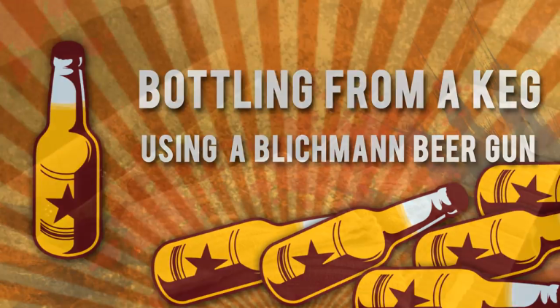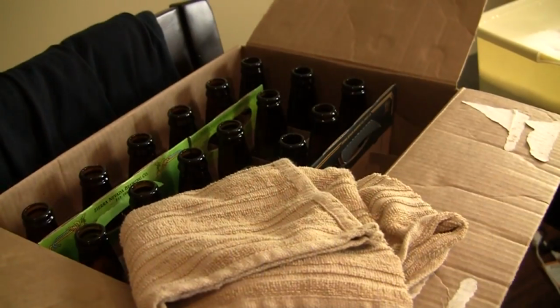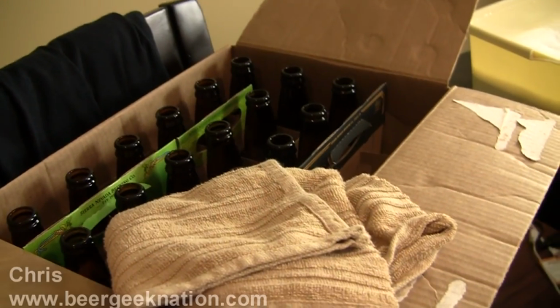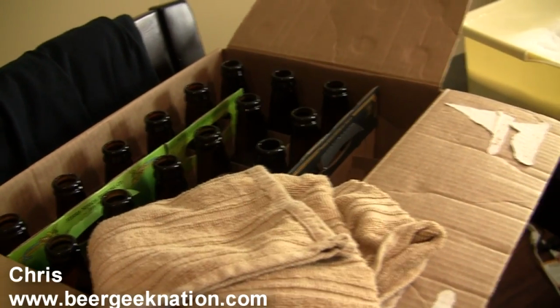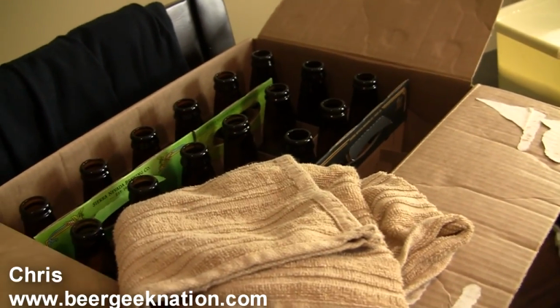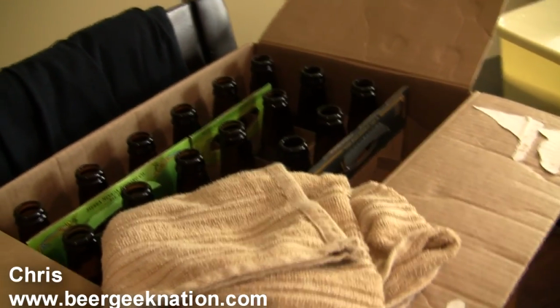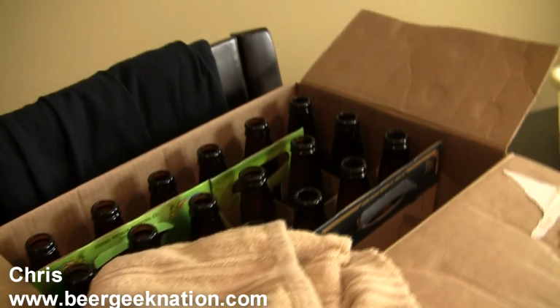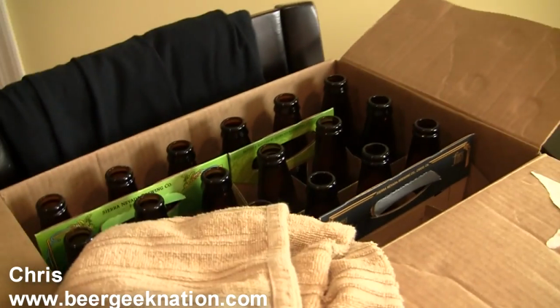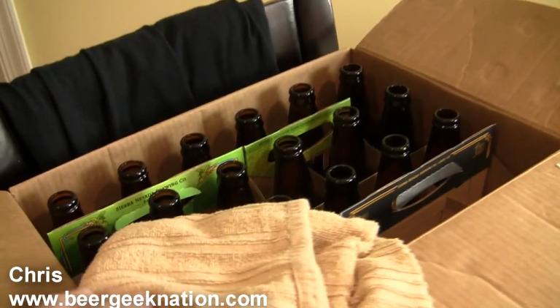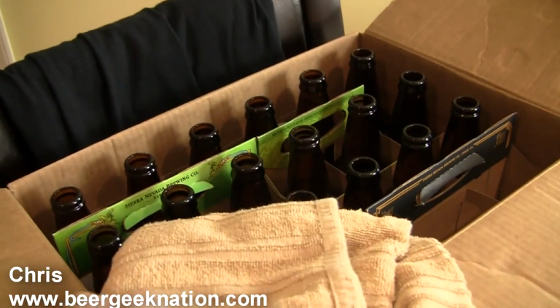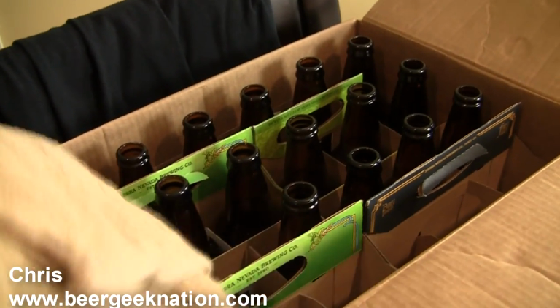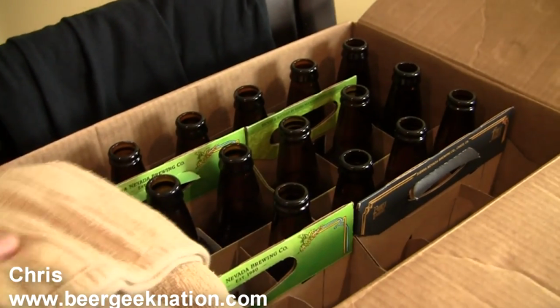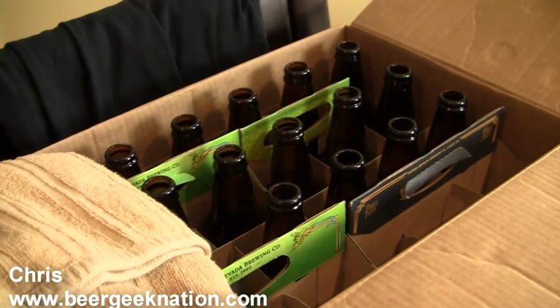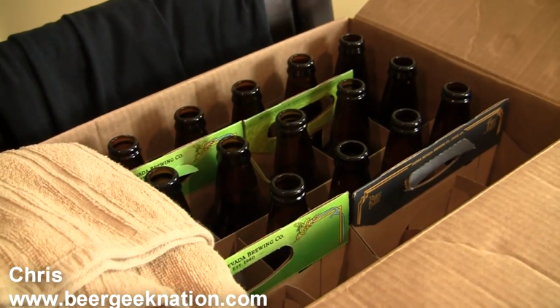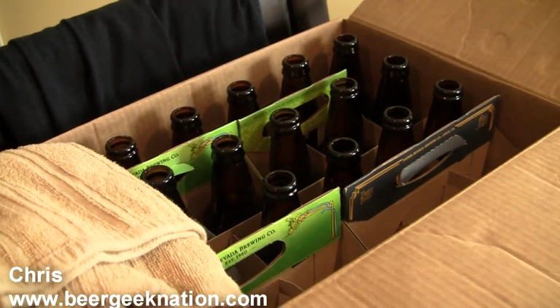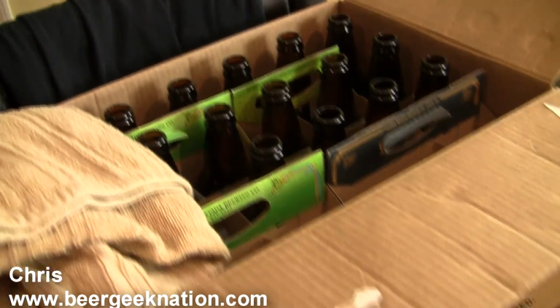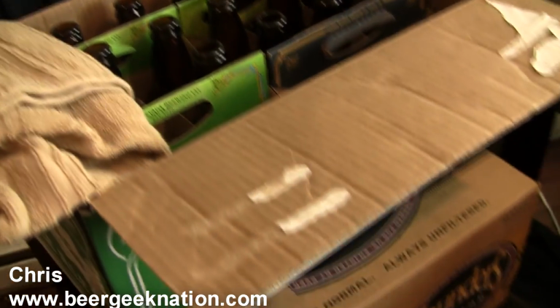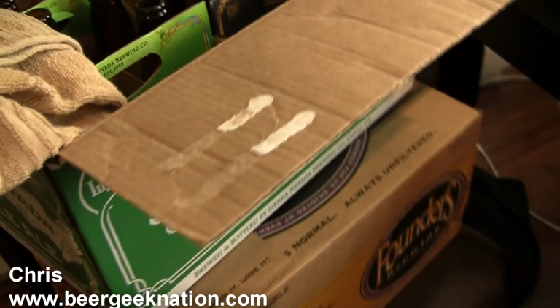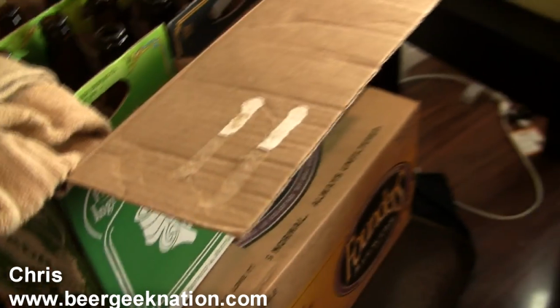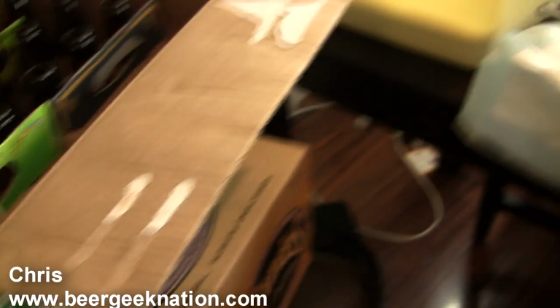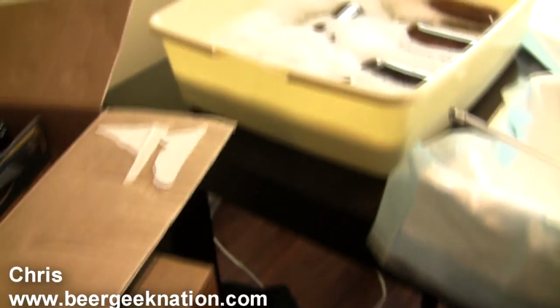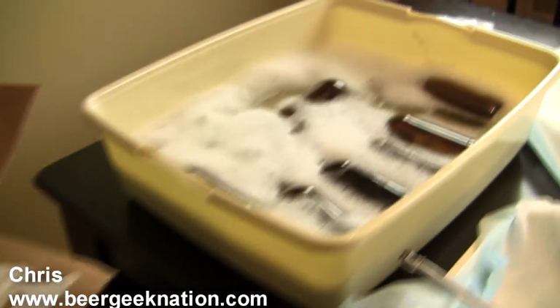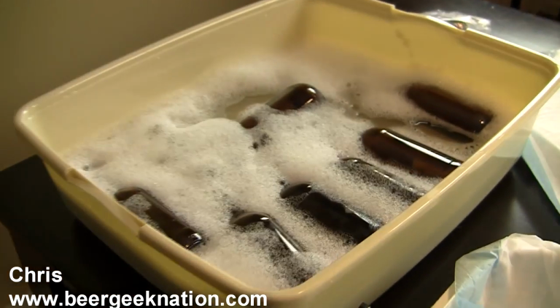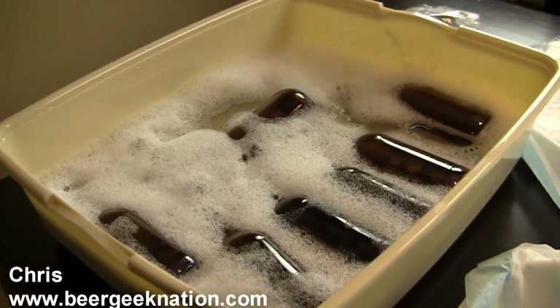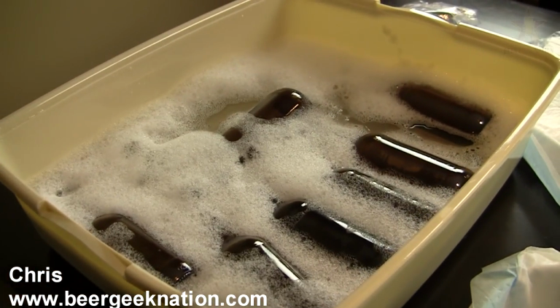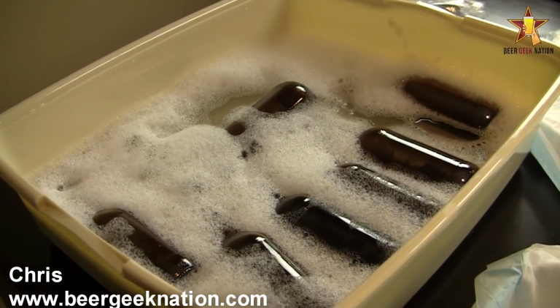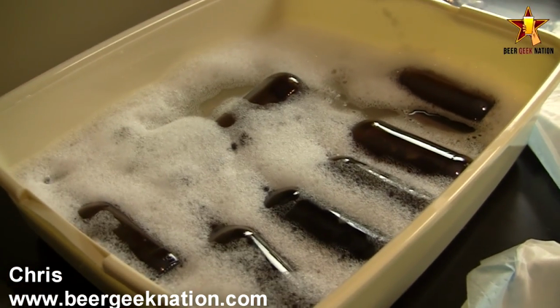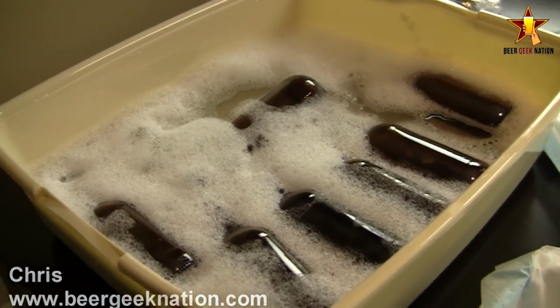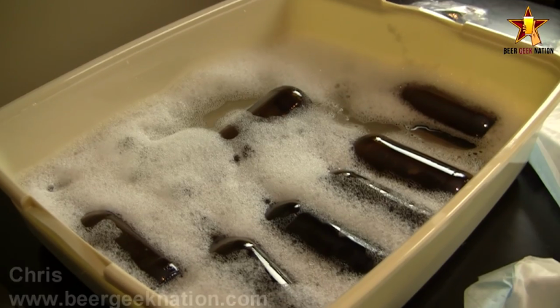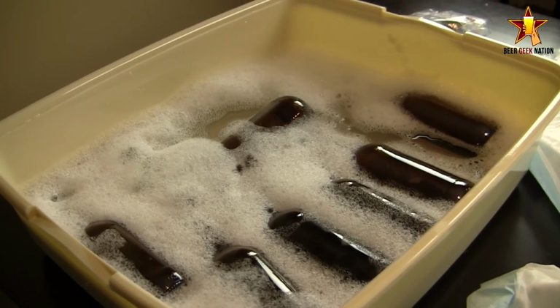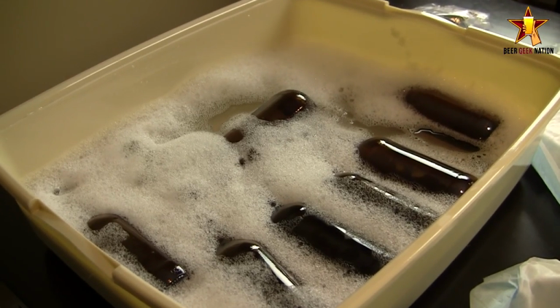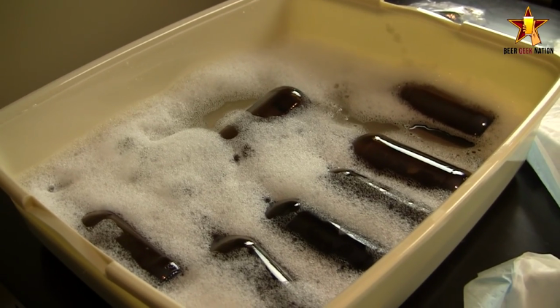Hey guys, what's up? Chris here for Beer Geek Nation. I wanted to do a quick video for you guys. Today I'm going to be bottling a homebrew of mine. It's a Russian Imperial Stout that was aged in a Jim Beam barrel for six months.